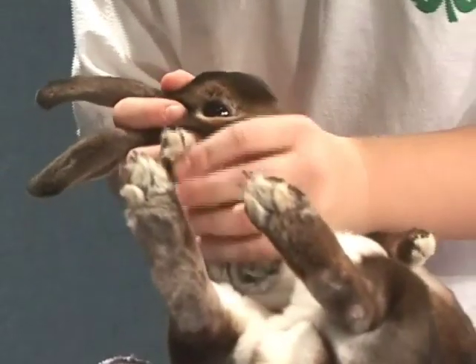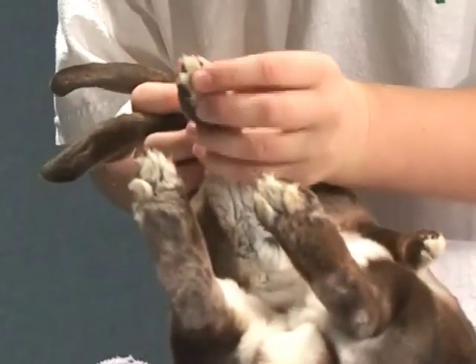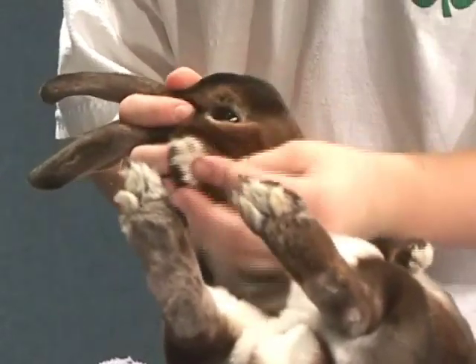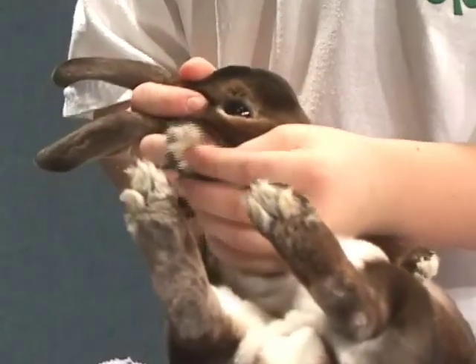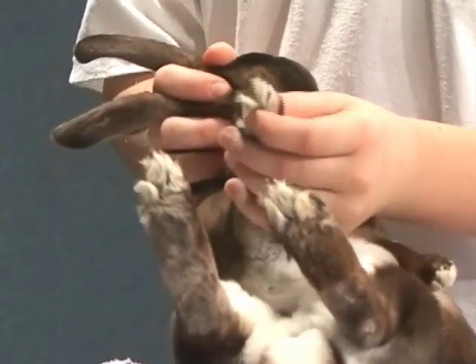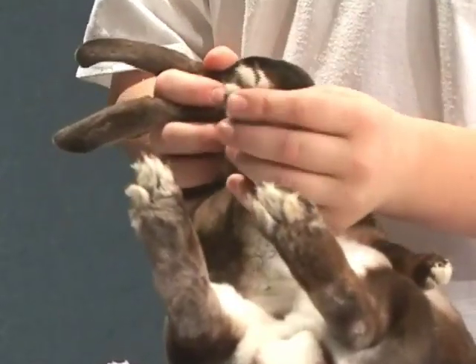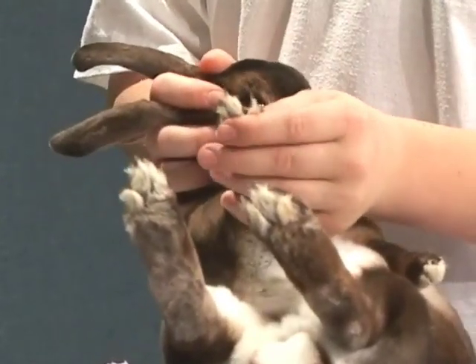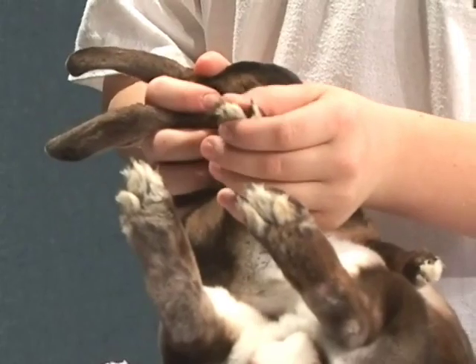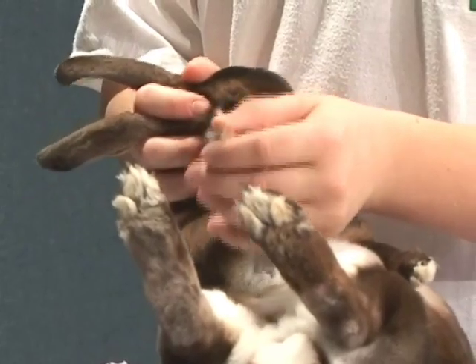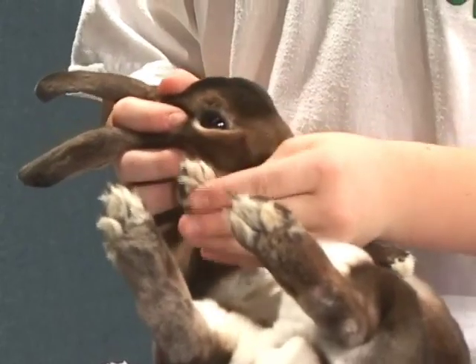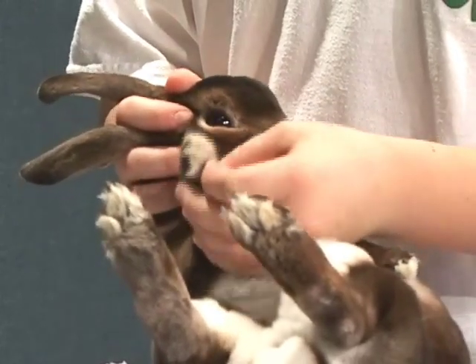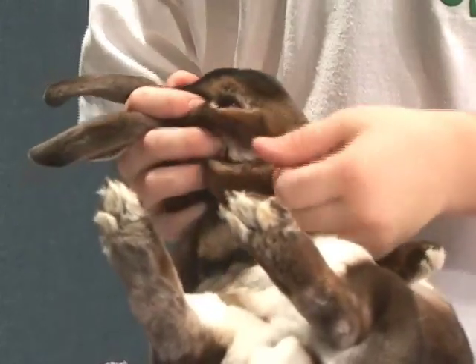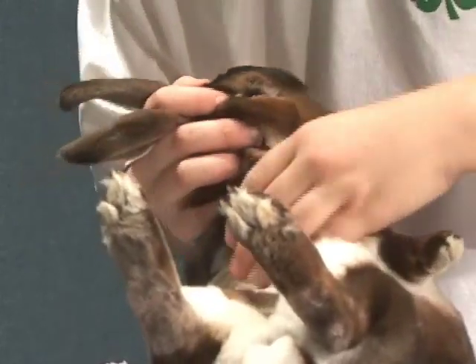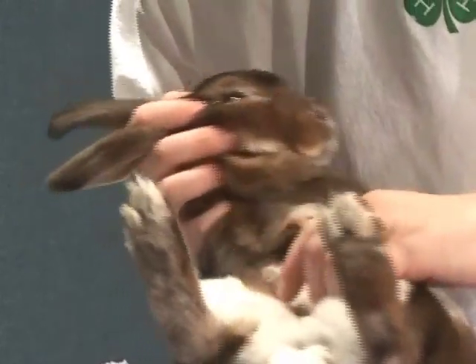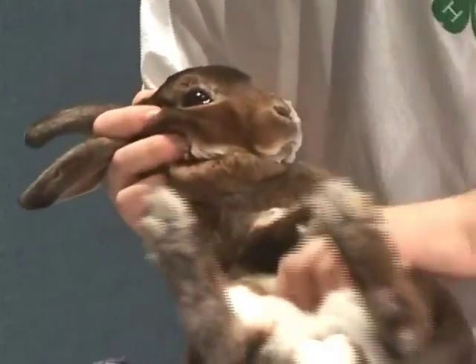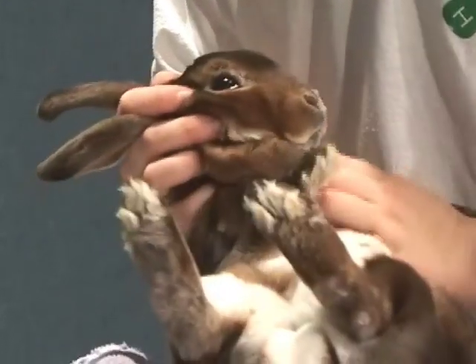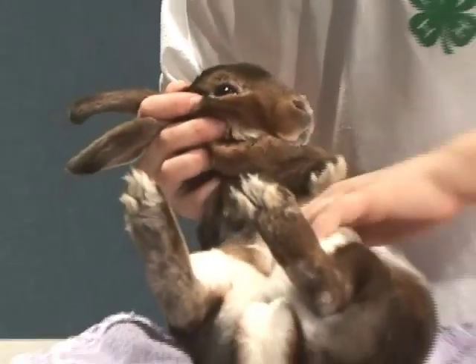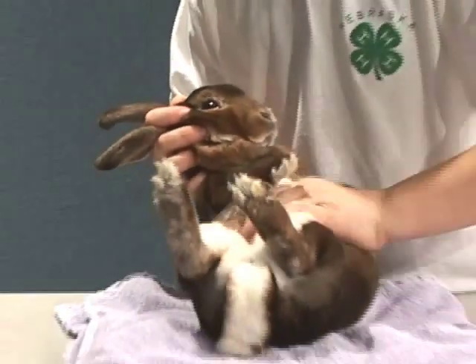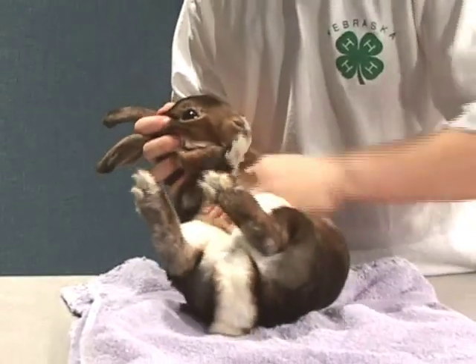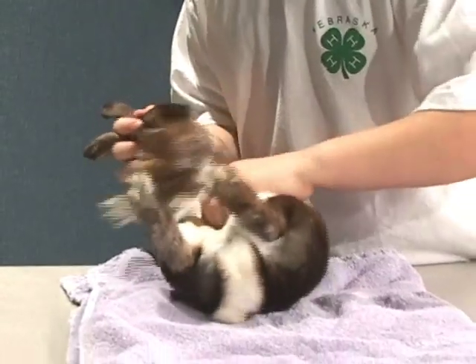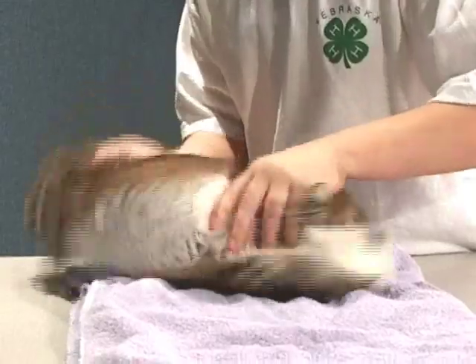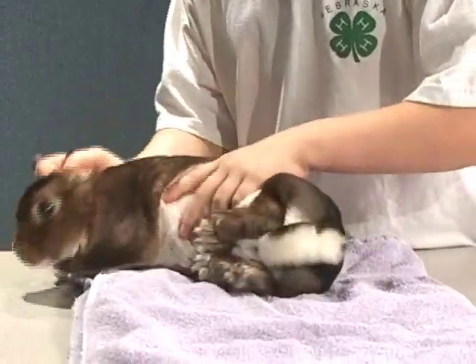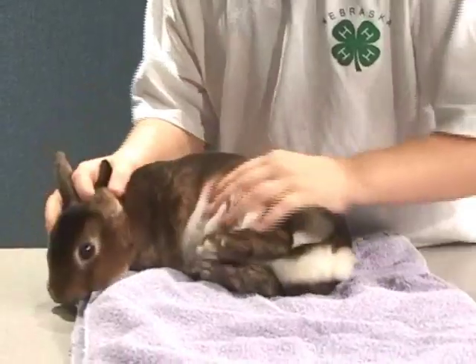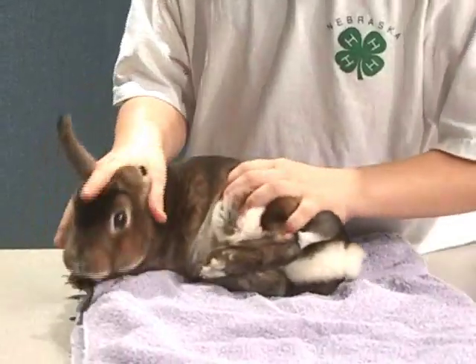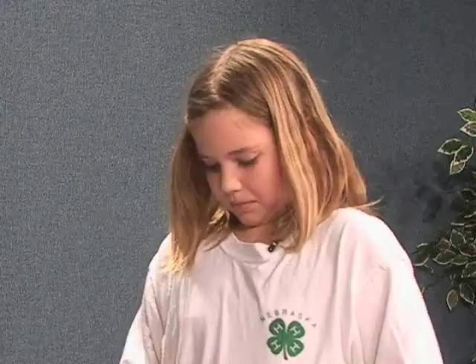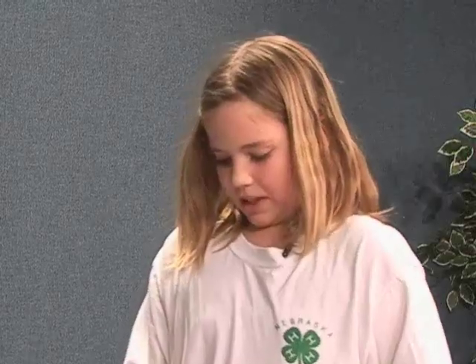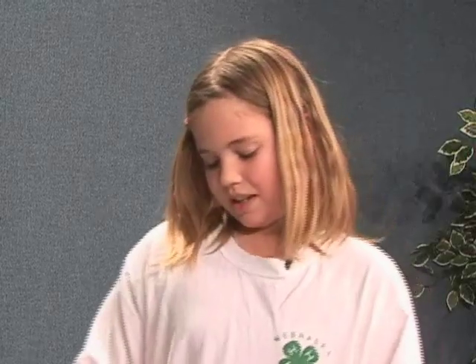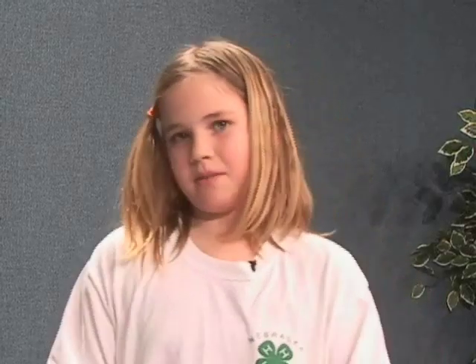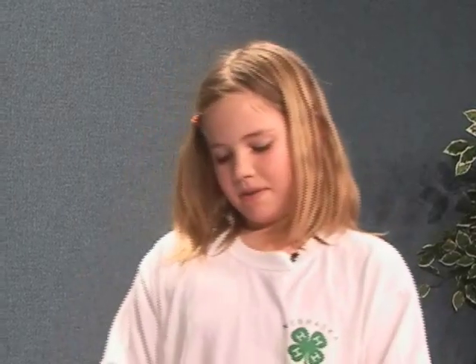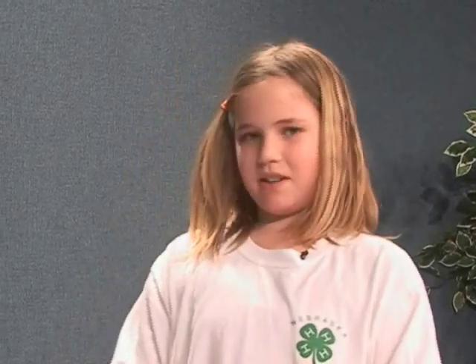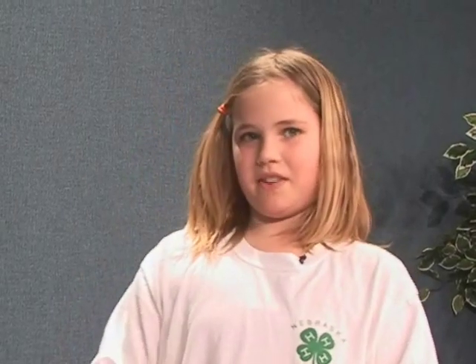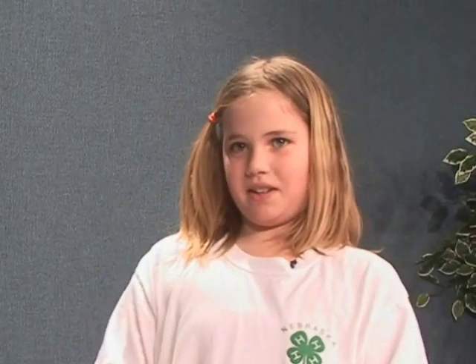On her other front leg she has 1, 2, 3, 4, 5 toes and toenails, counting the dewclaw, and none of her toenails are miscolored. She has no bumps or blemishes on her stomach. This concludes my demonstration — do you have any questions?